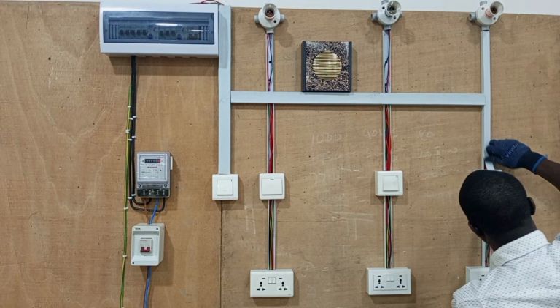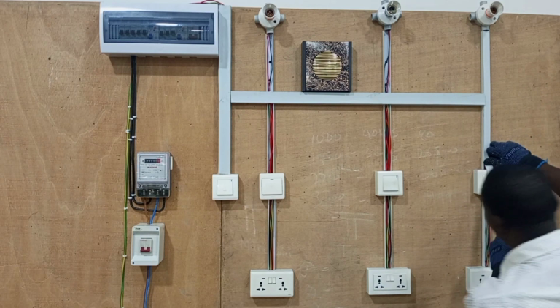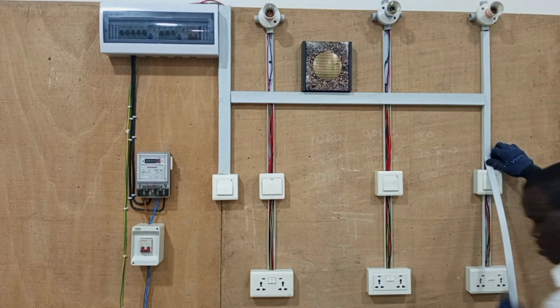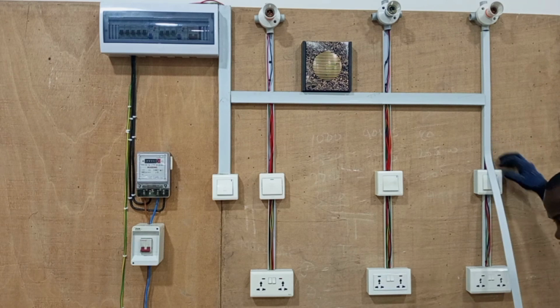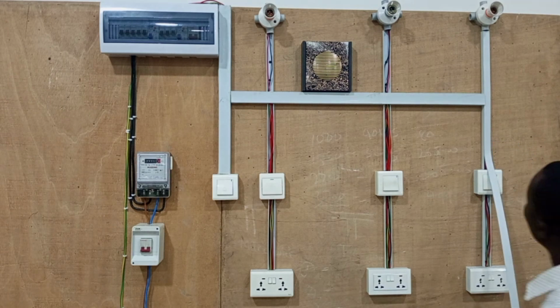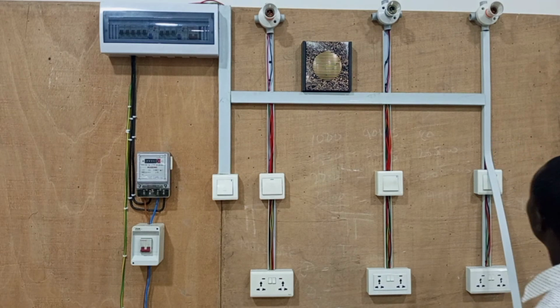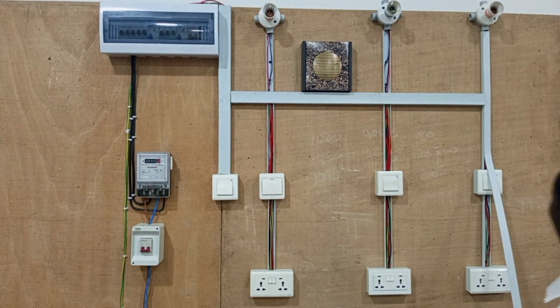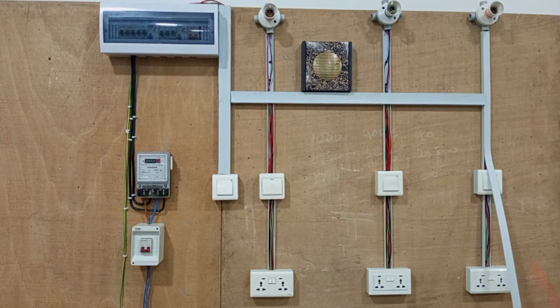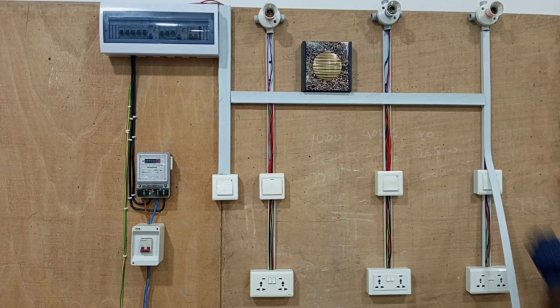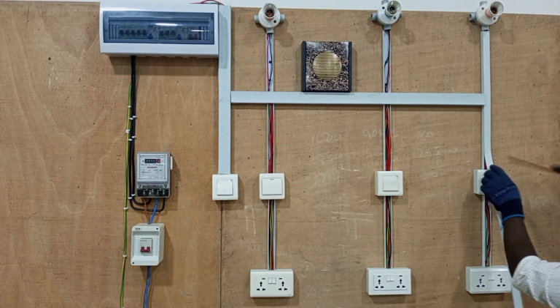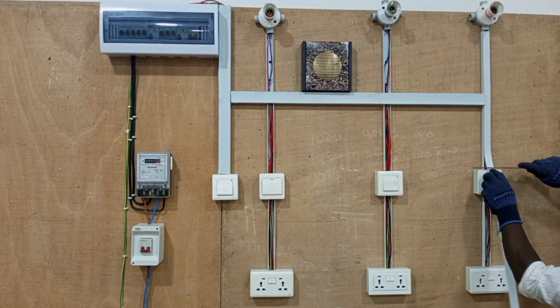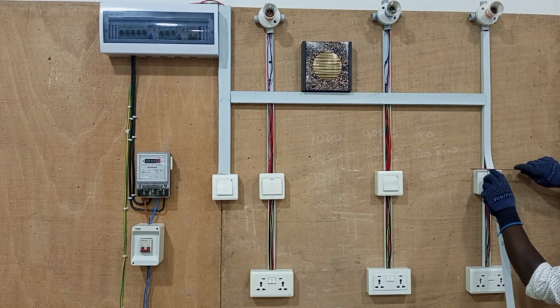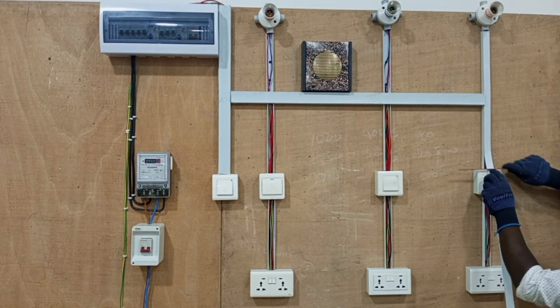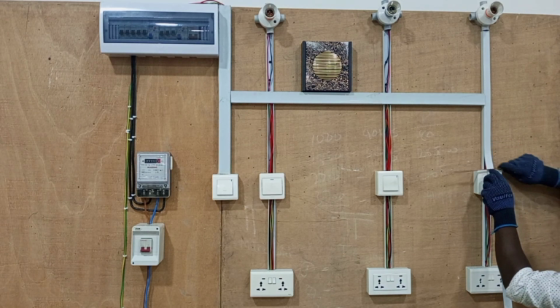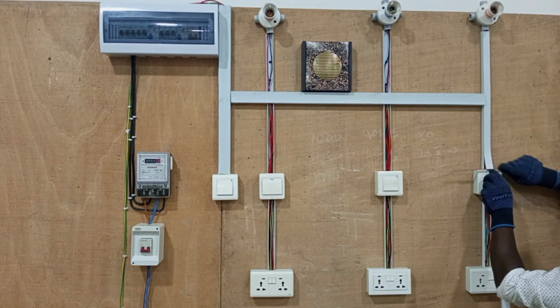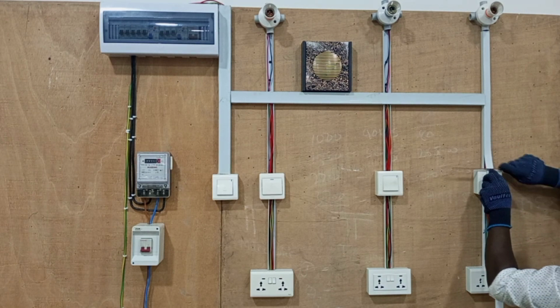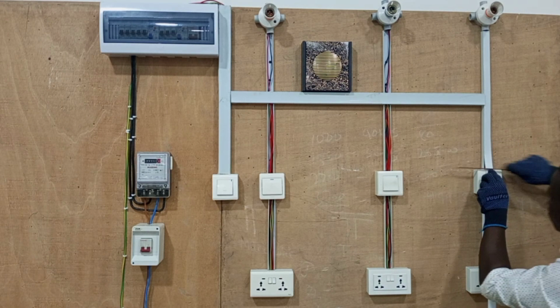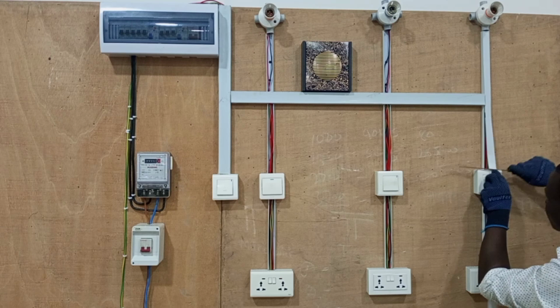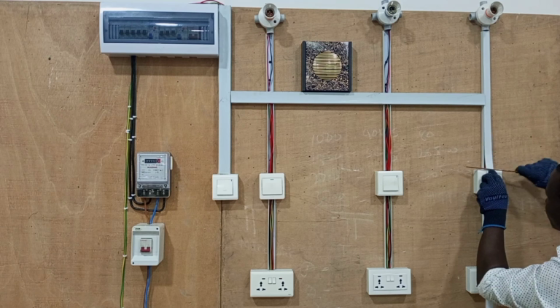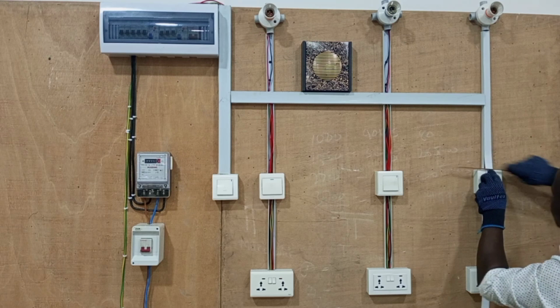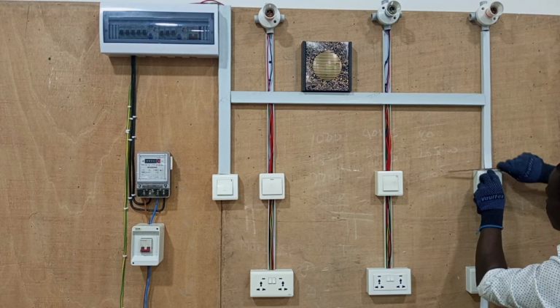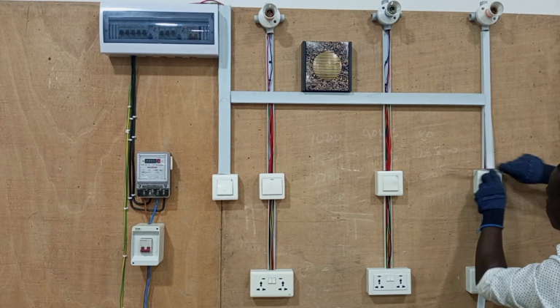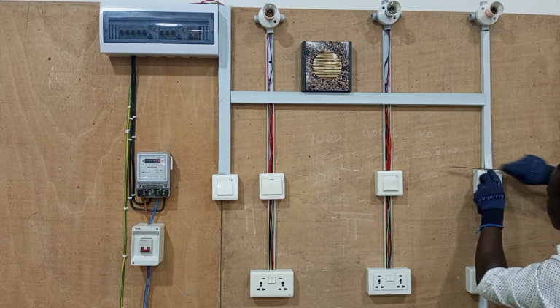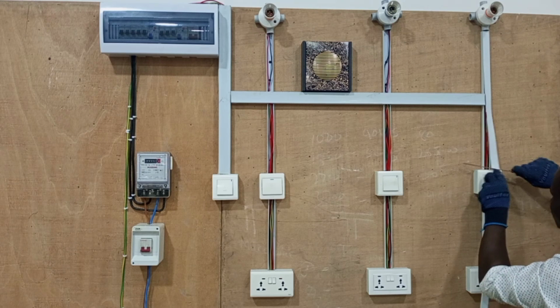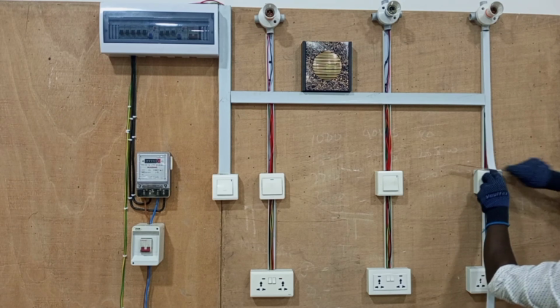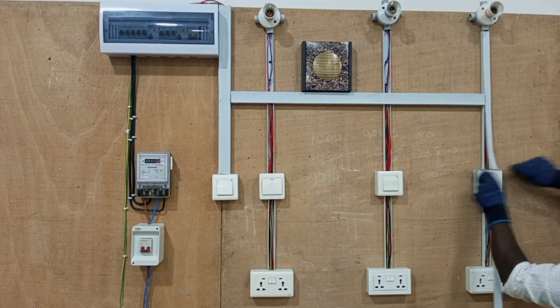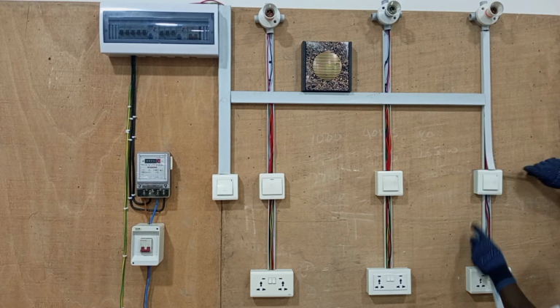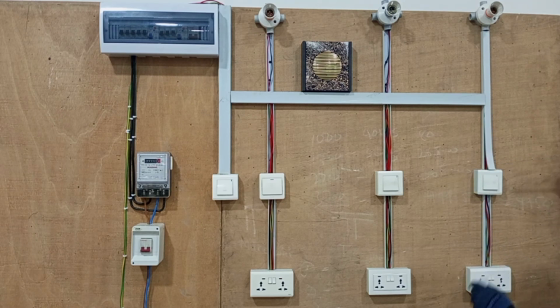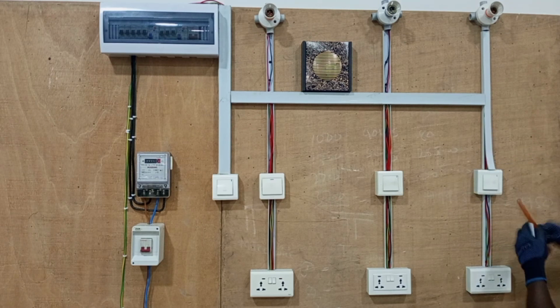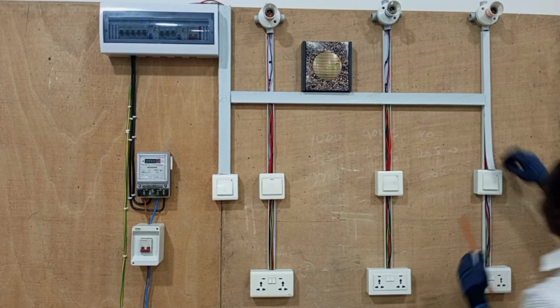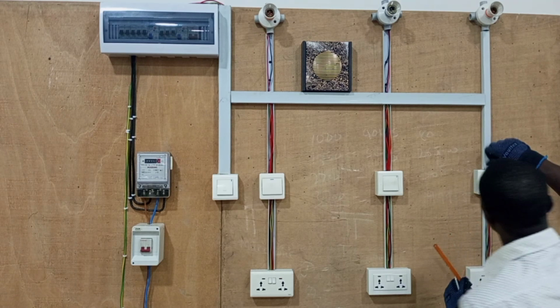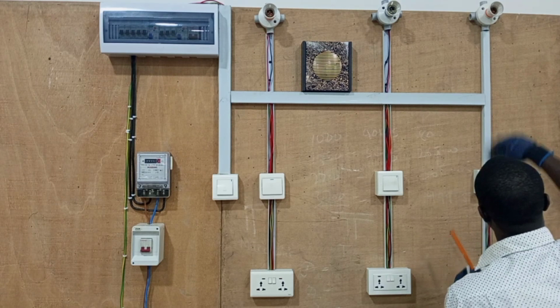And then when cutting, you pay careful attention to the measurement, so you cut appropriately so that after cutting there will not be any space between the cover and the switch or the accessory.